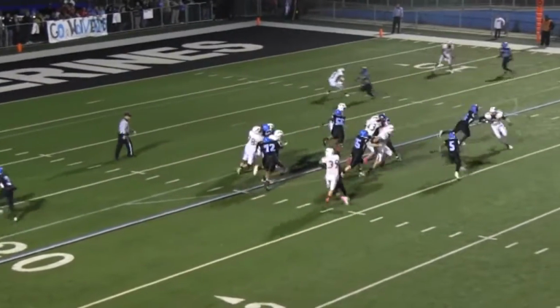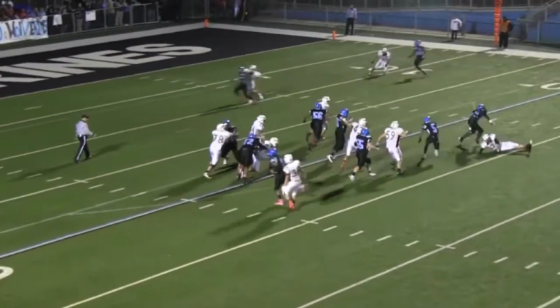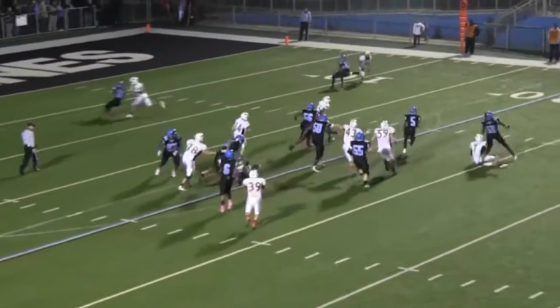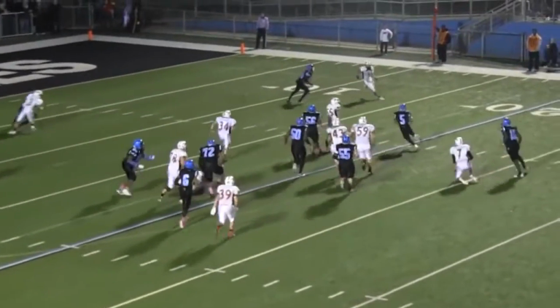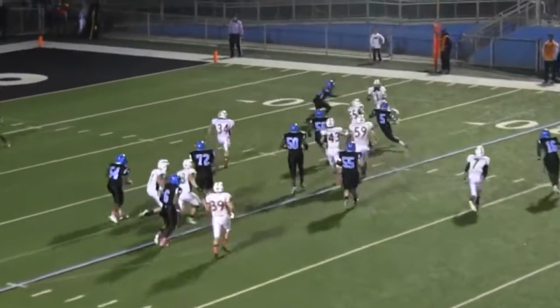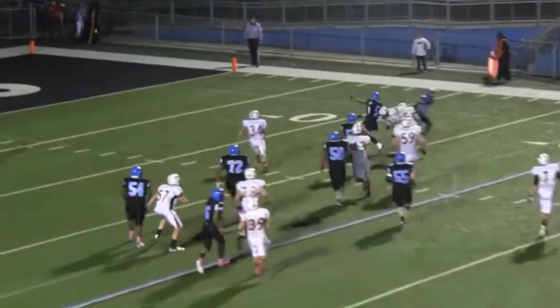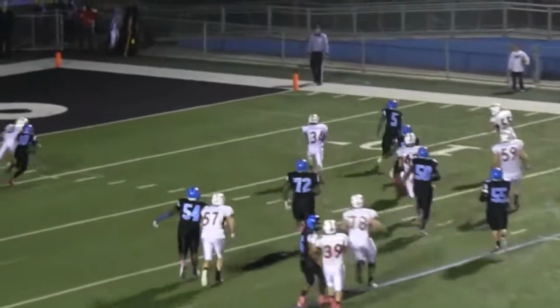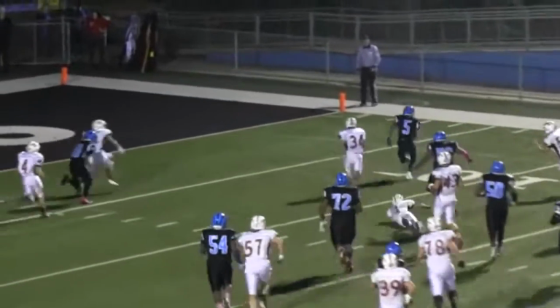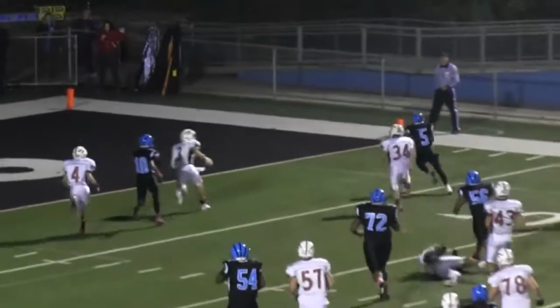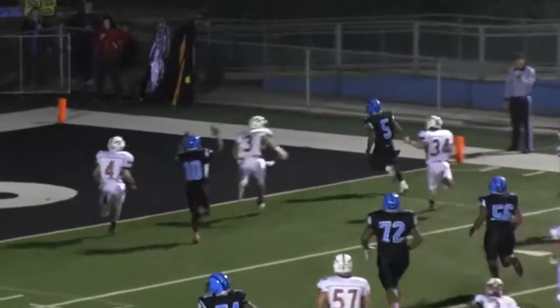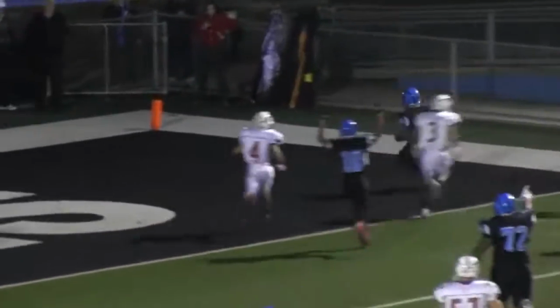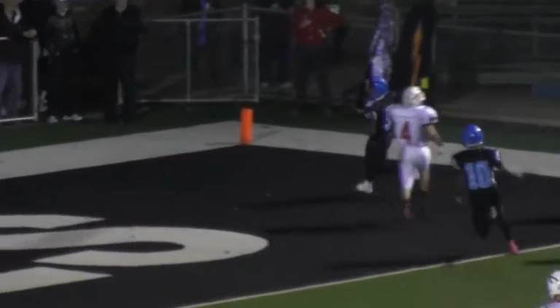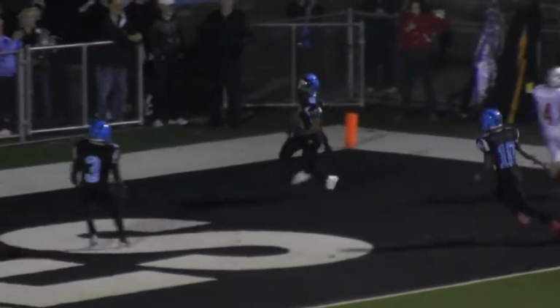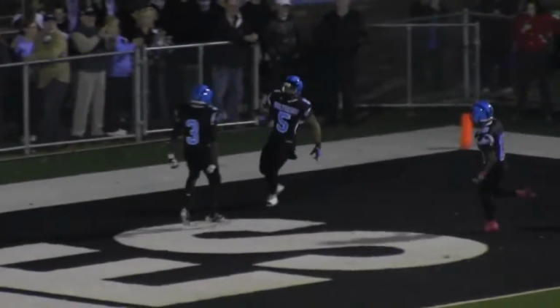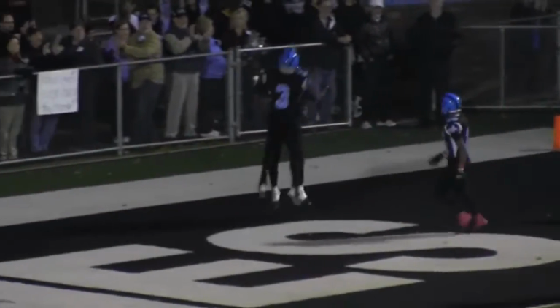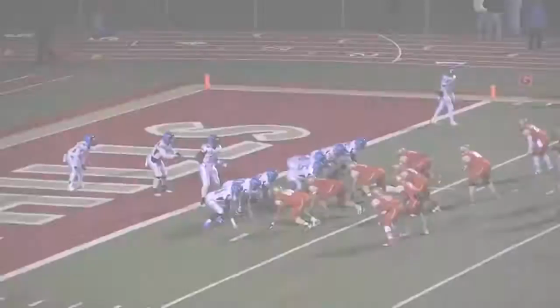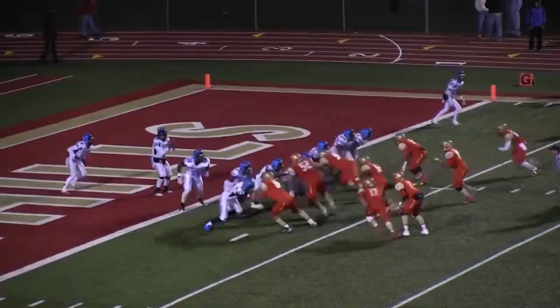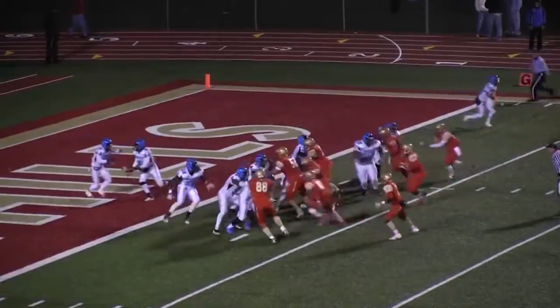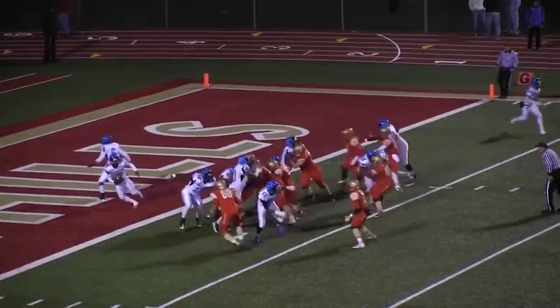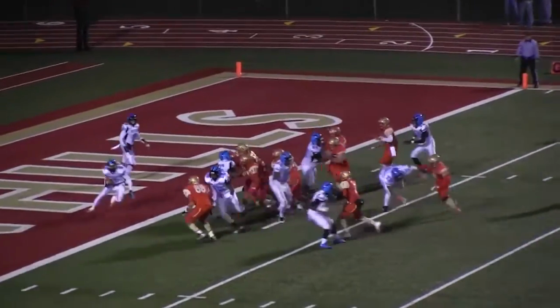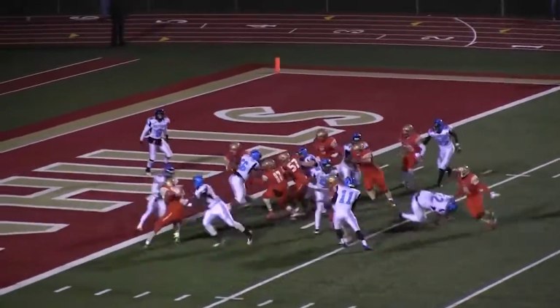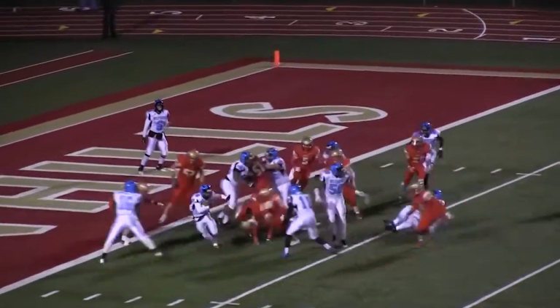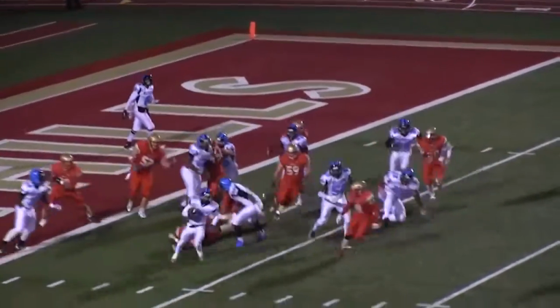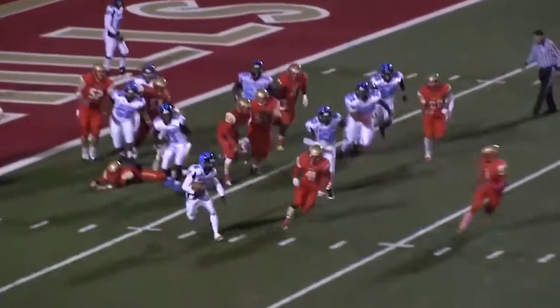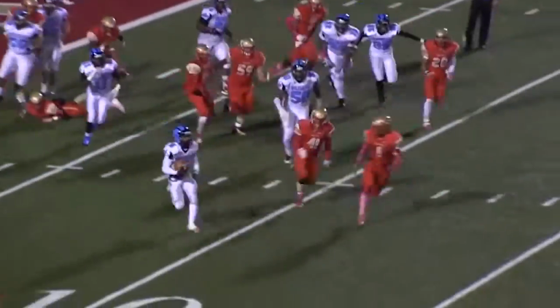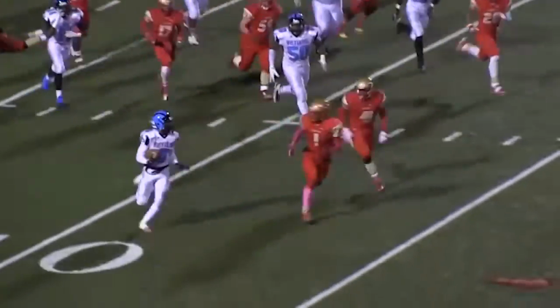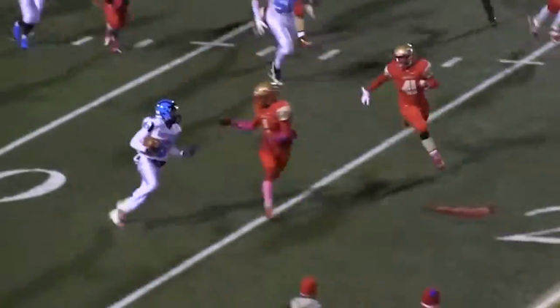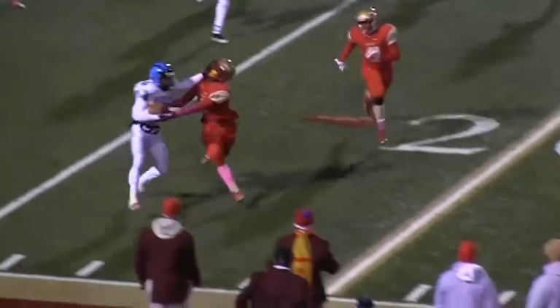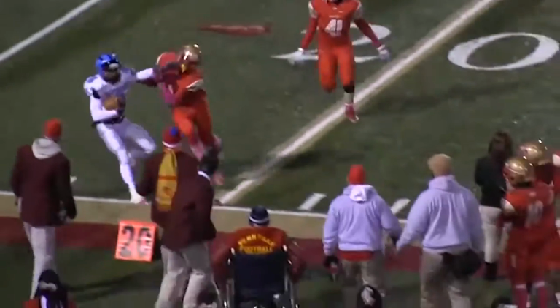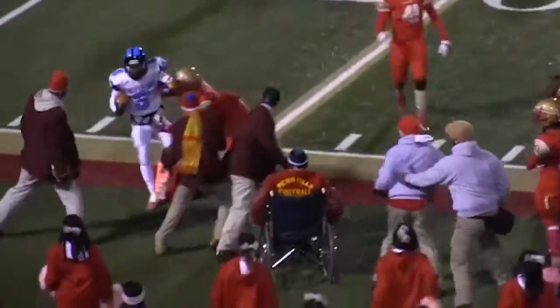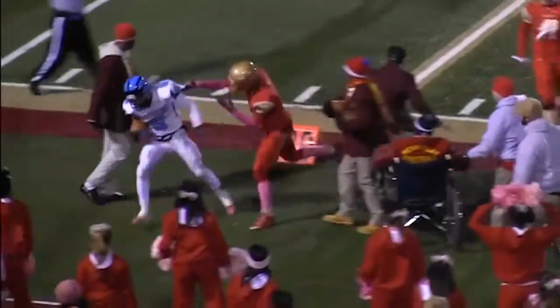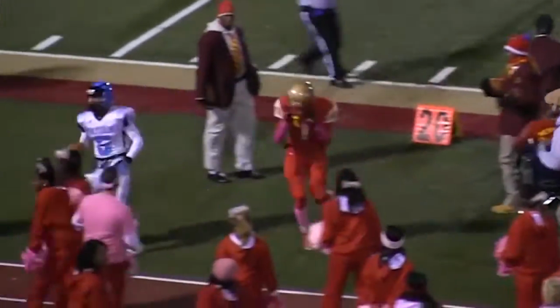Handoff to Tompkins, has a hole as he'll spring into the 20, across the 15, 10, 5 — end zone, touchdown Tompkins. Handoff, Tompkins bouncing it to the near side — here comes Tompkins, first down yardage and more.